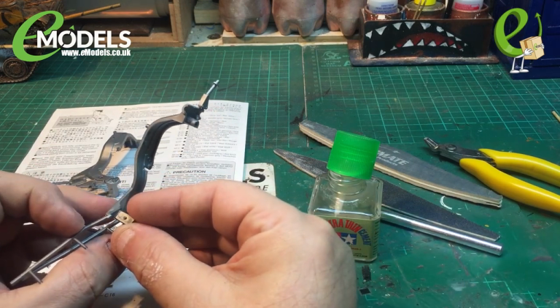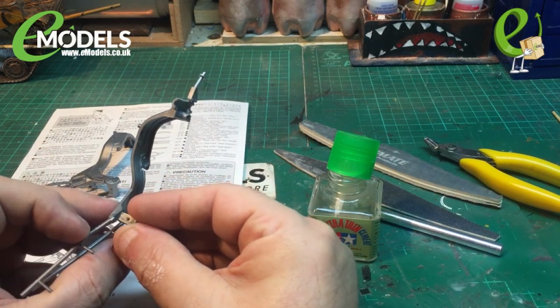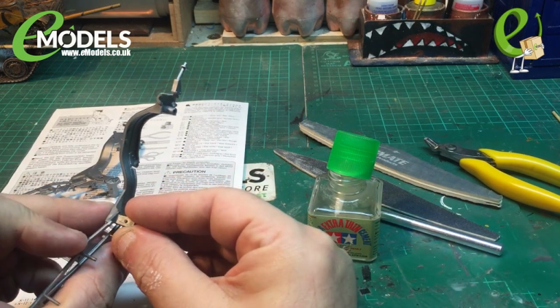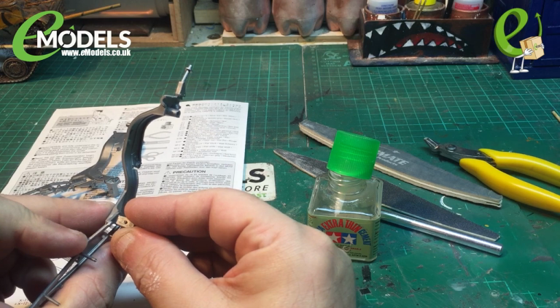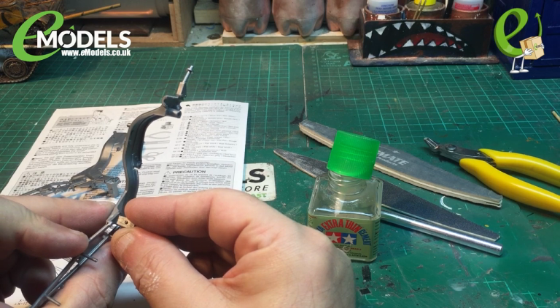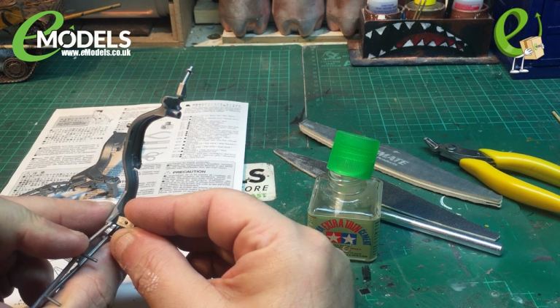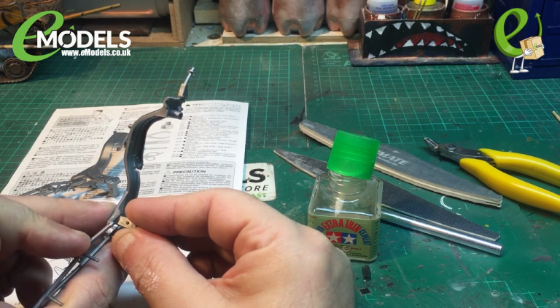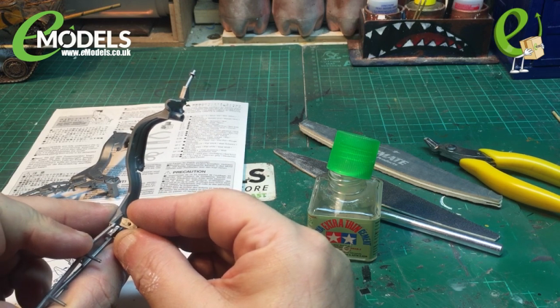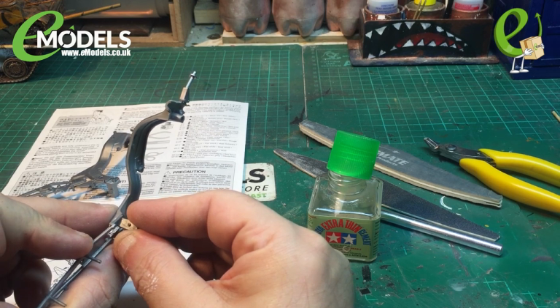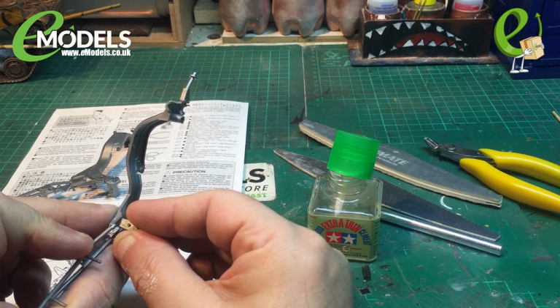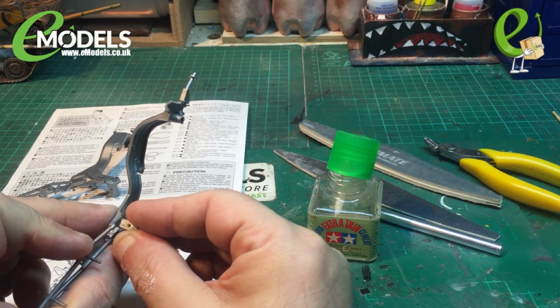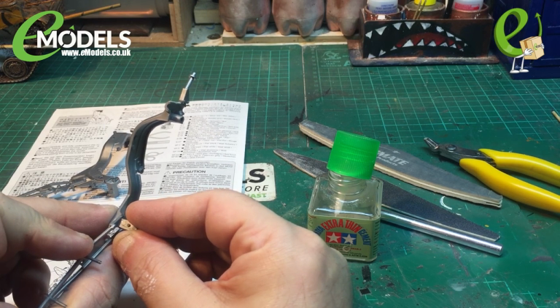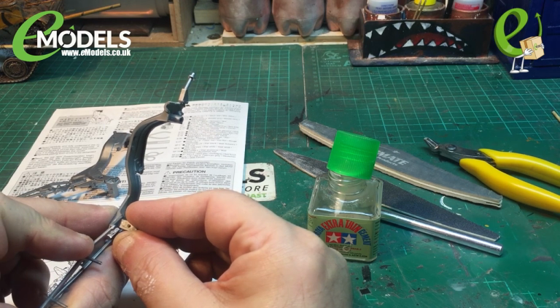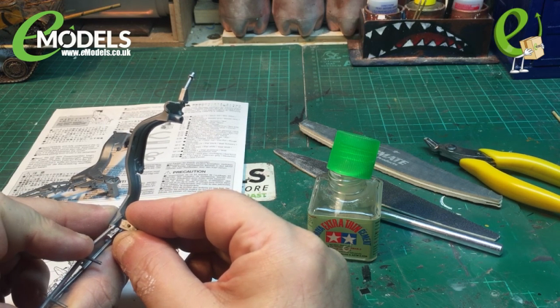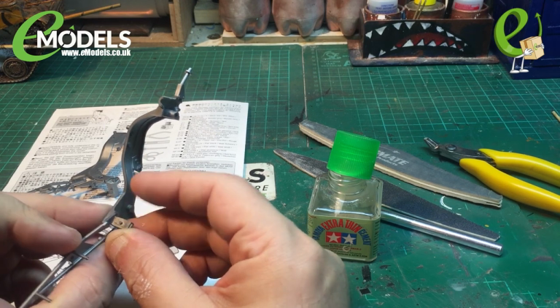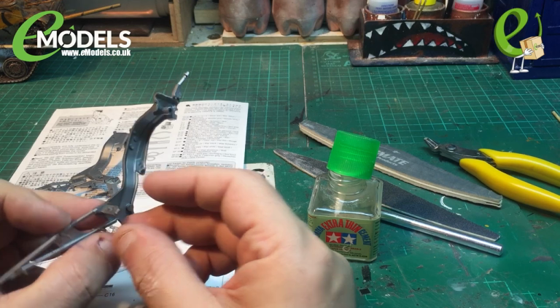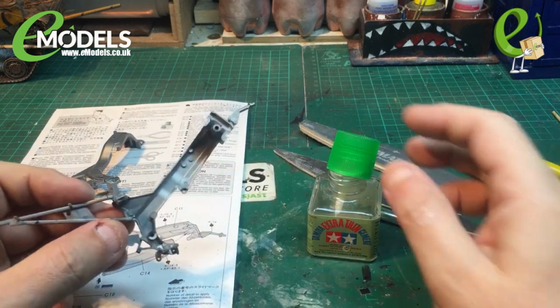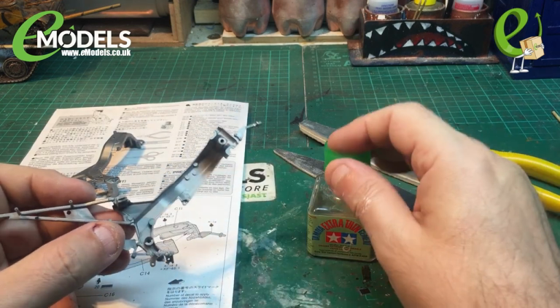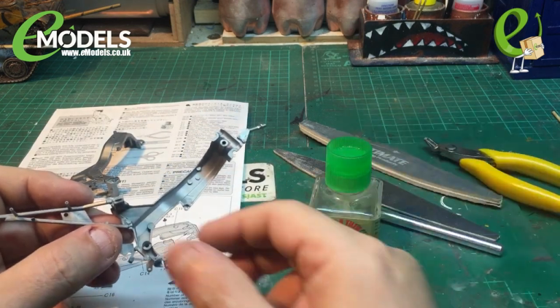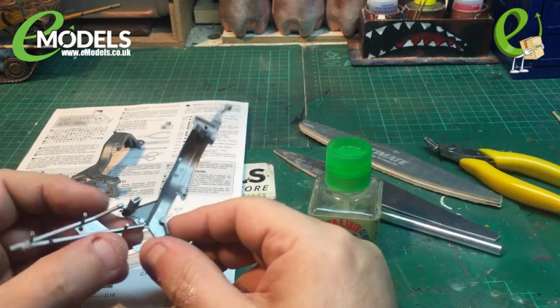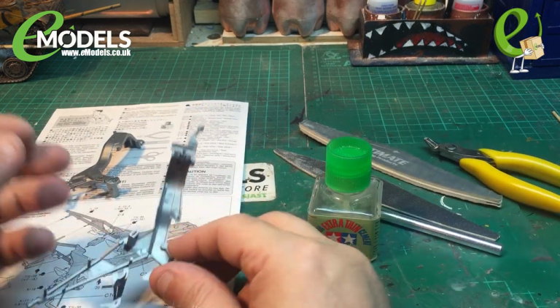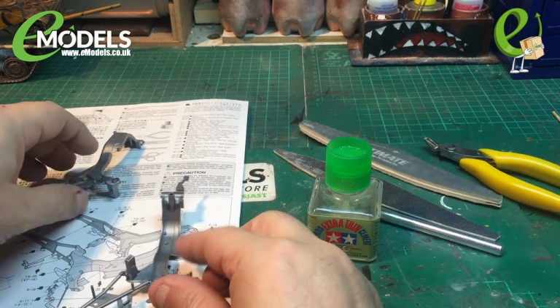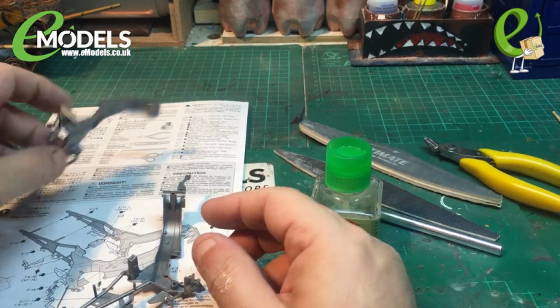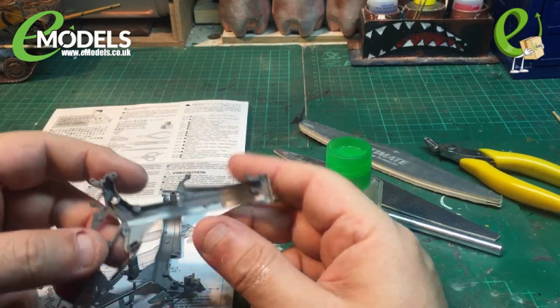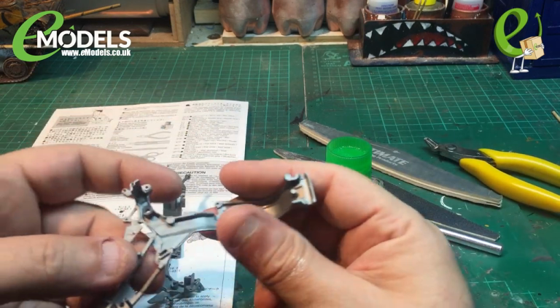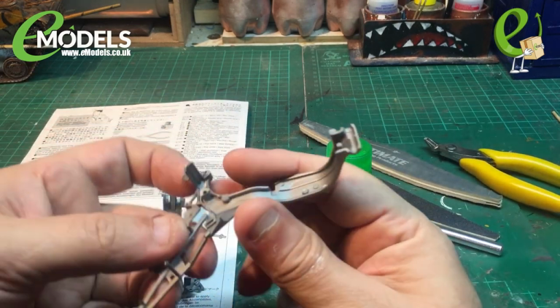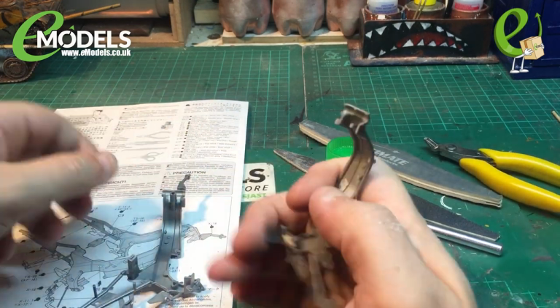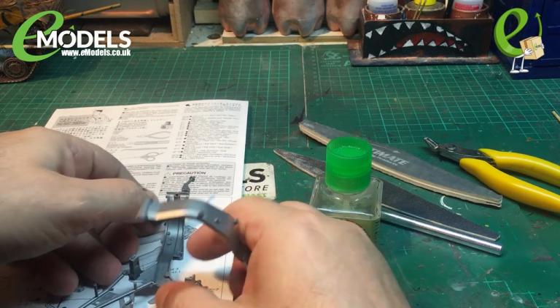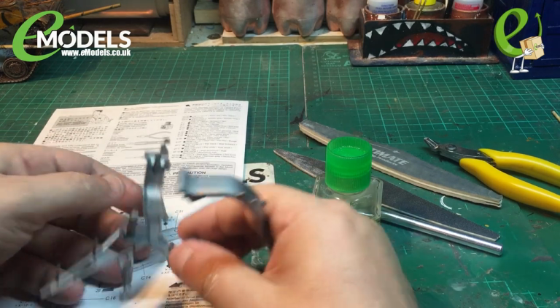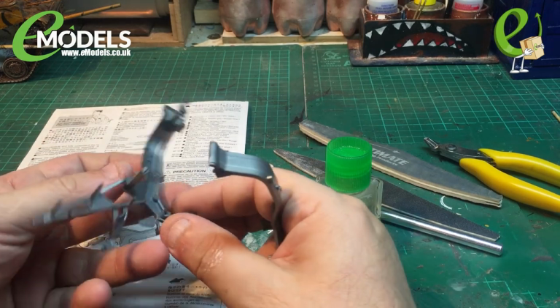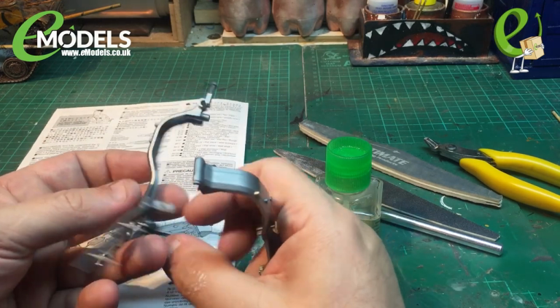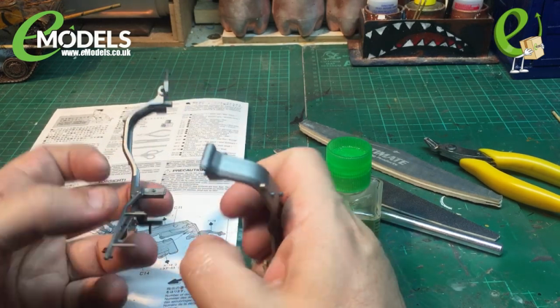So we'll just use a little bit of Tamiya extra thin on there, like so. And this works by using what I call a capillary reaction — wow, big word of the day!